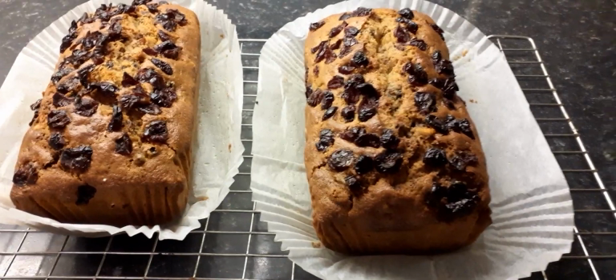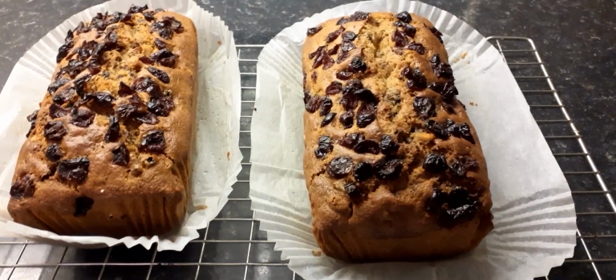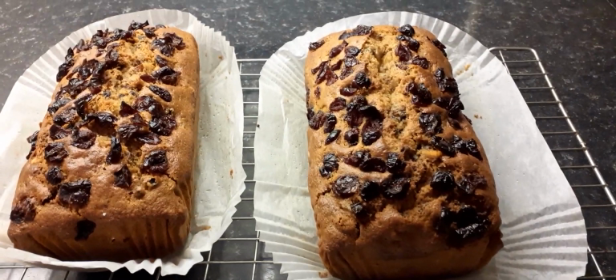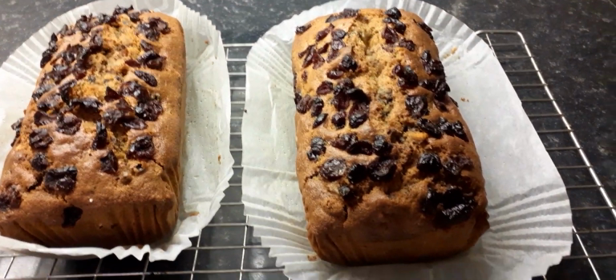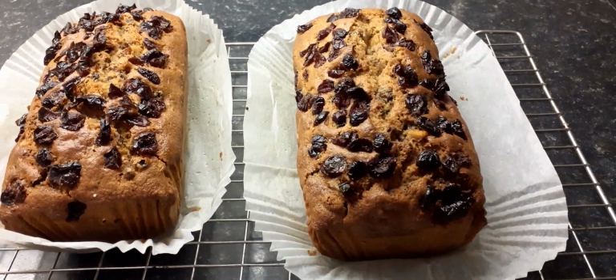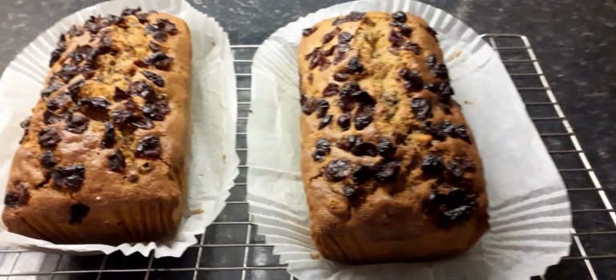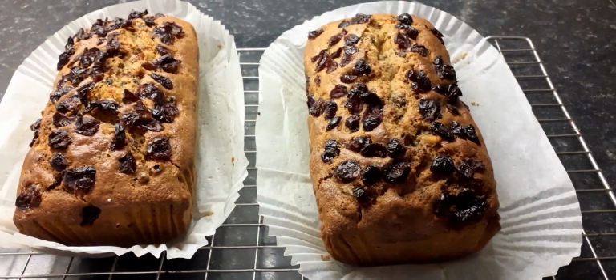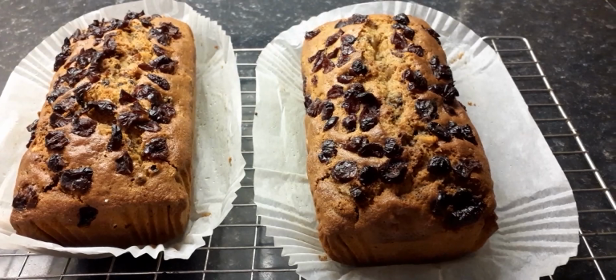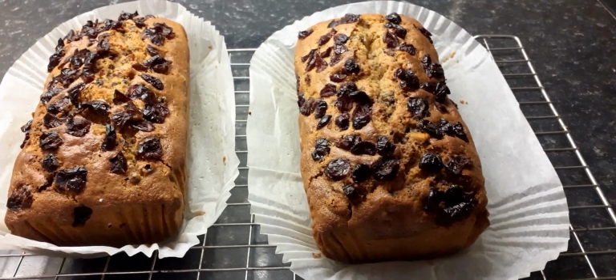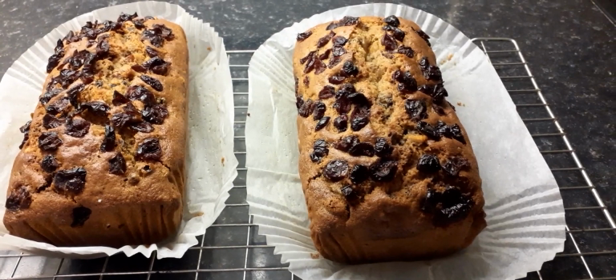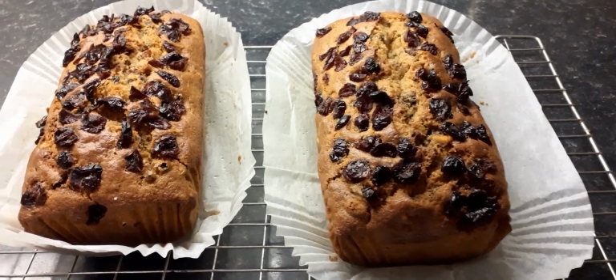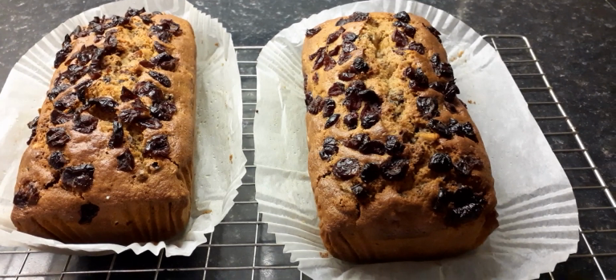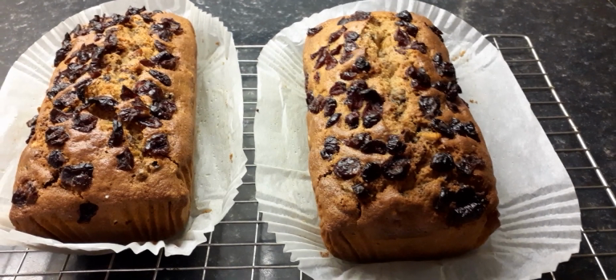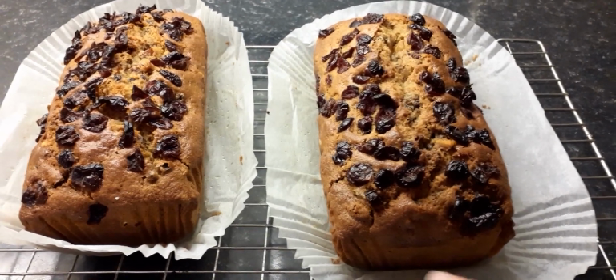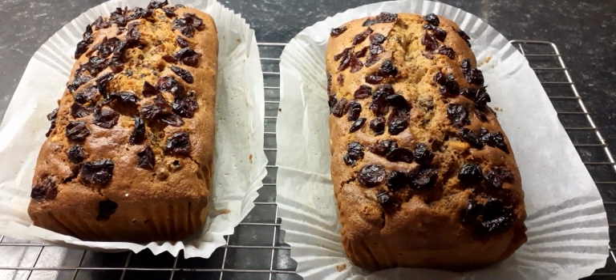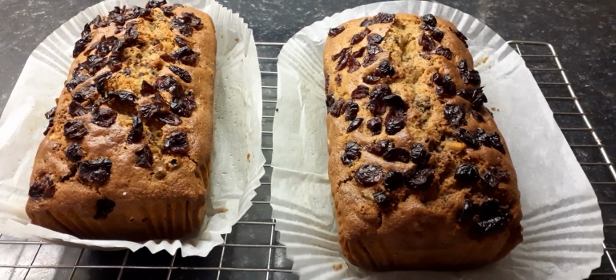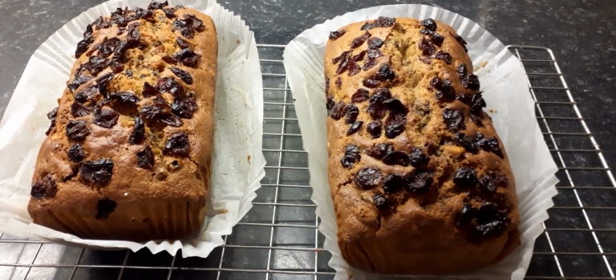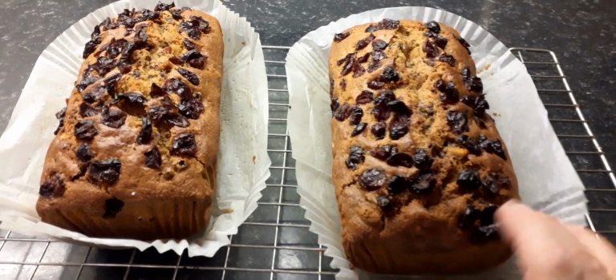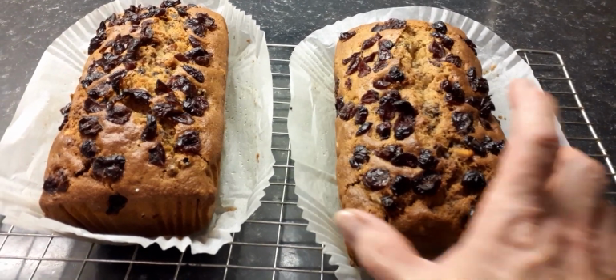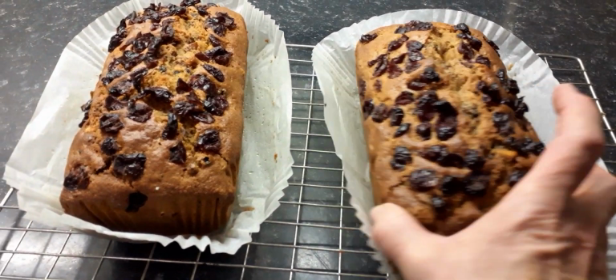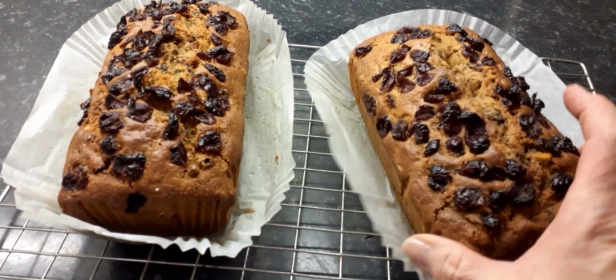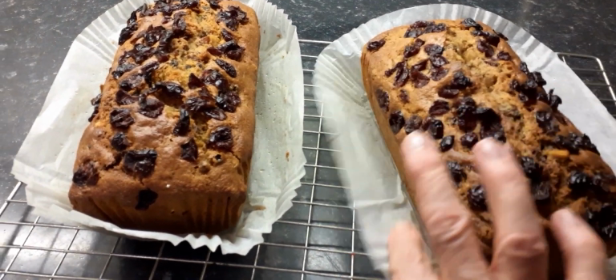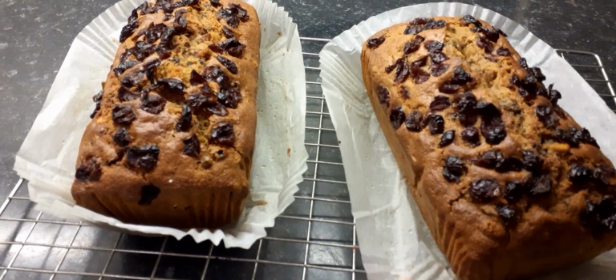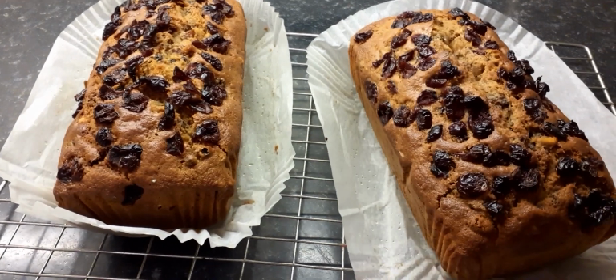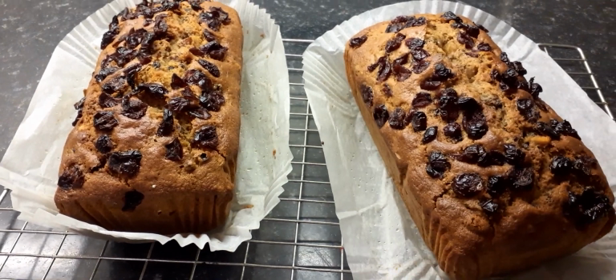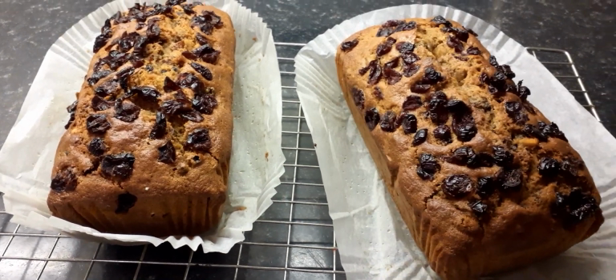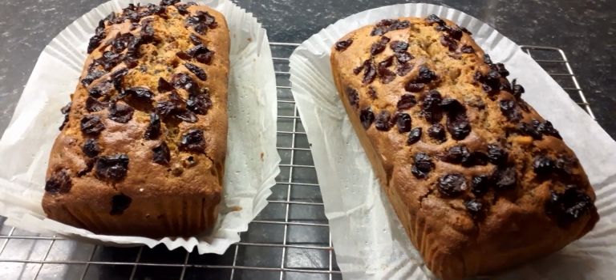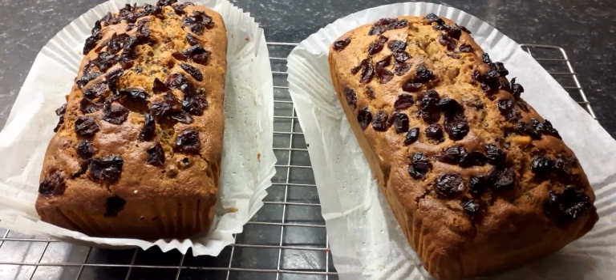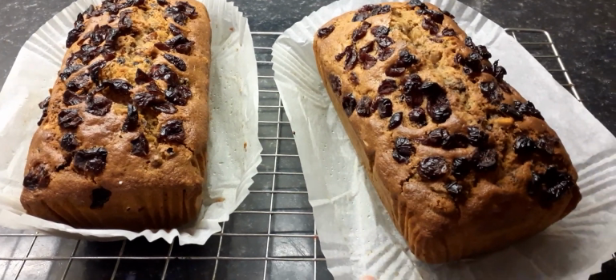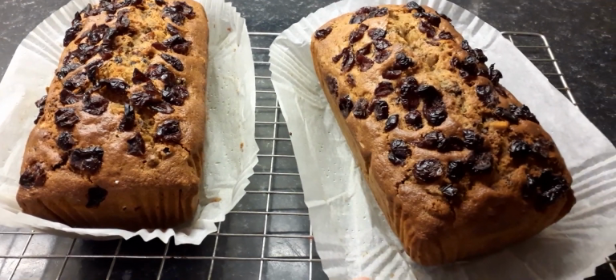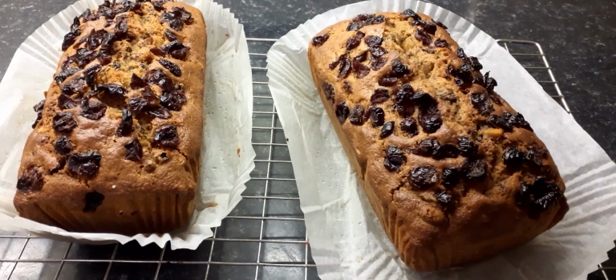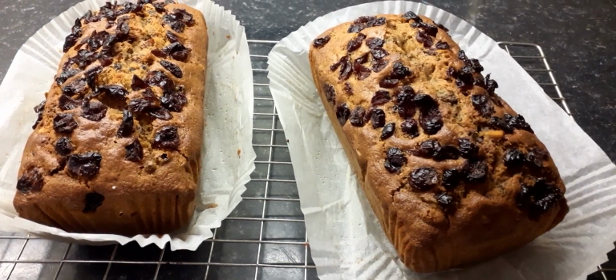The lining paper that I used — the loaf tin liners — is really good because all it did was peel off the cake, and it's far, far easier to get them out of the tin.